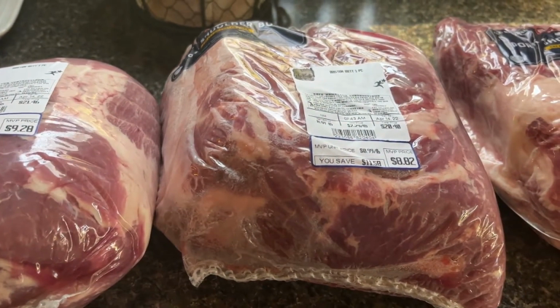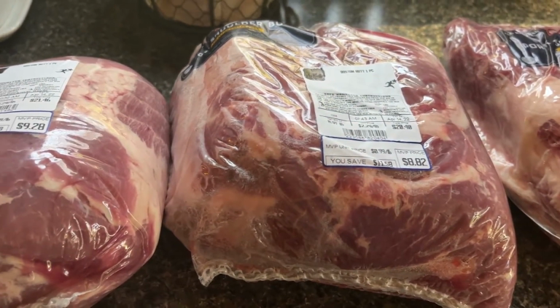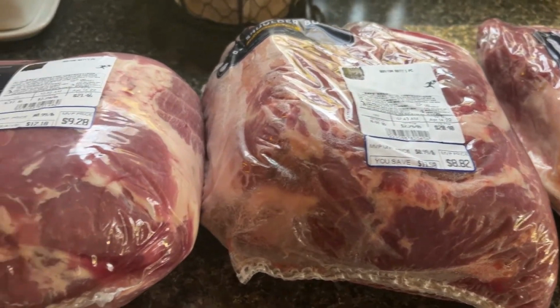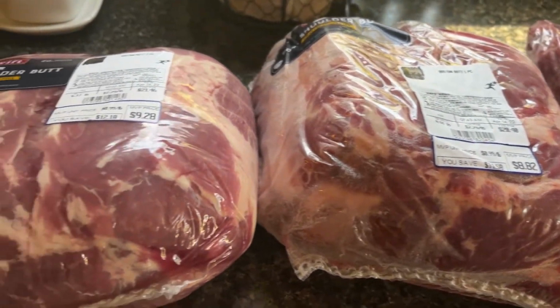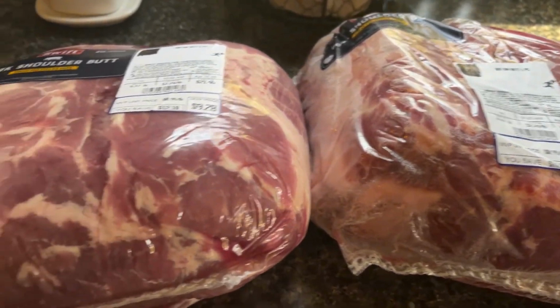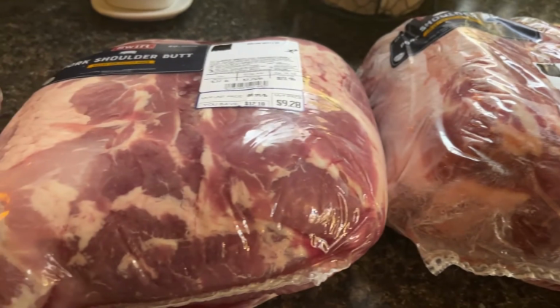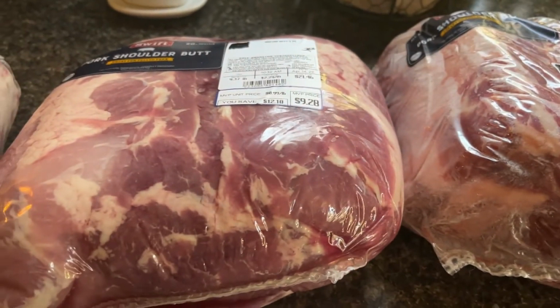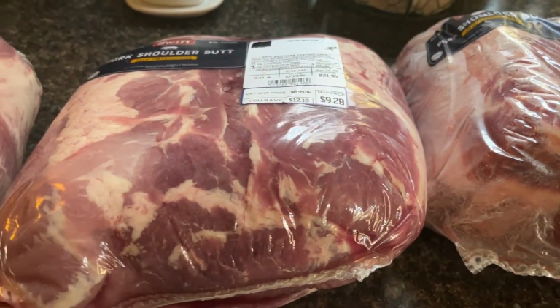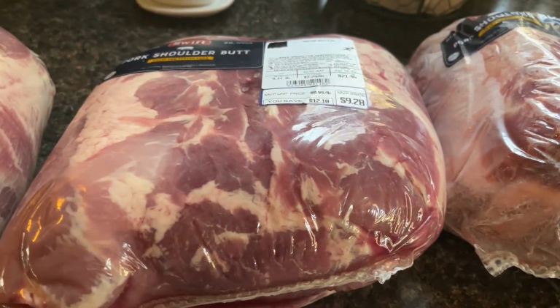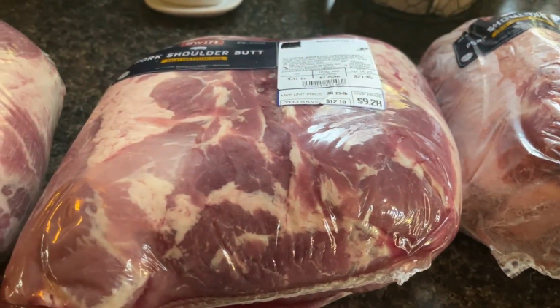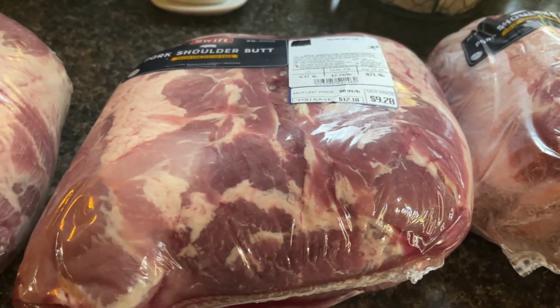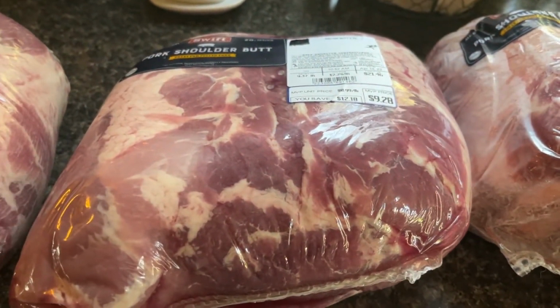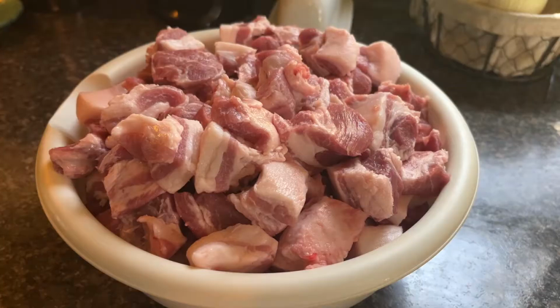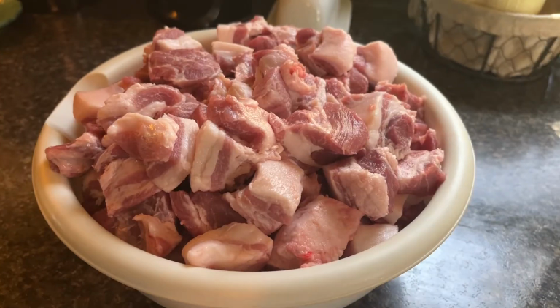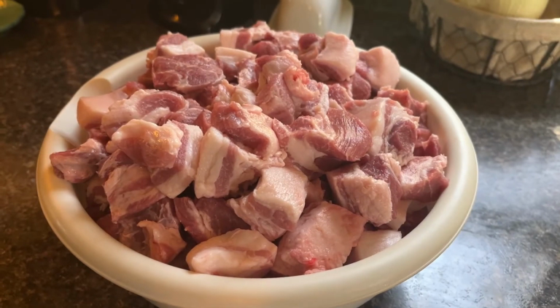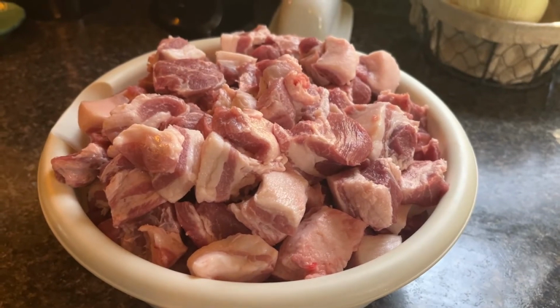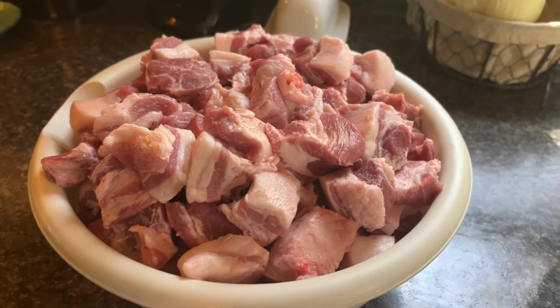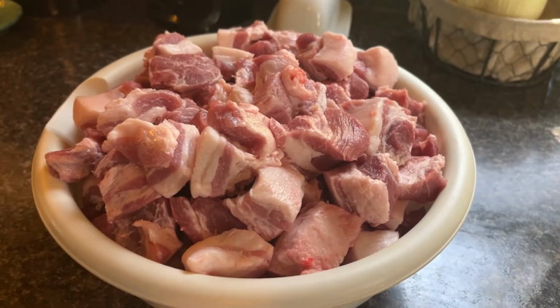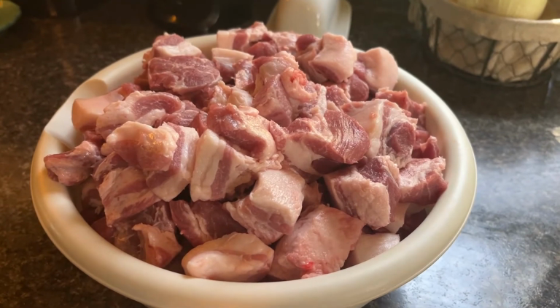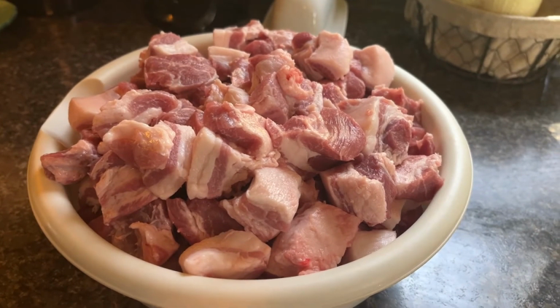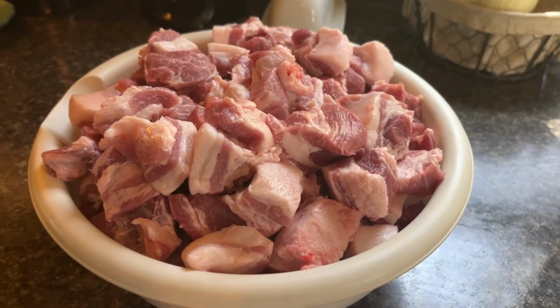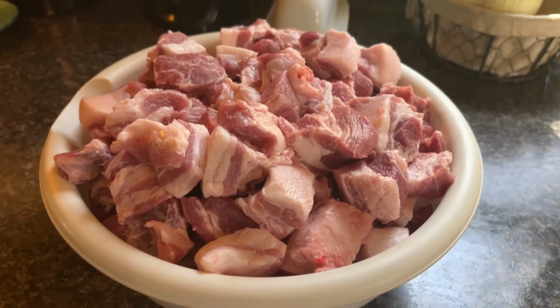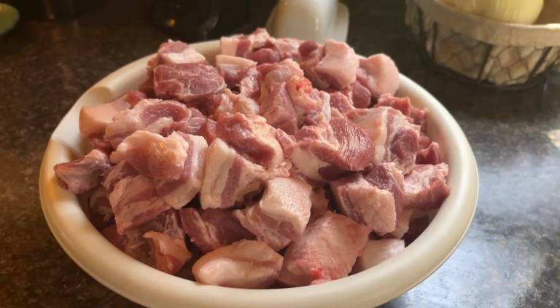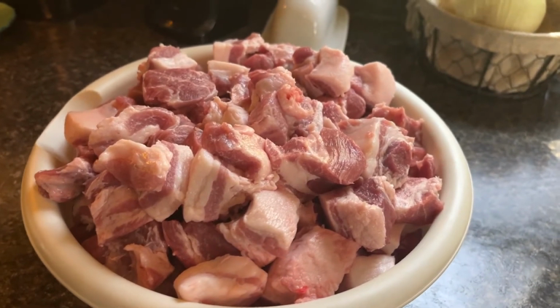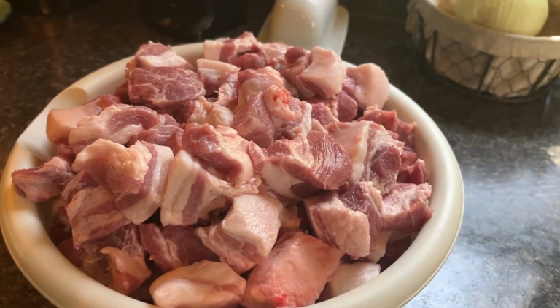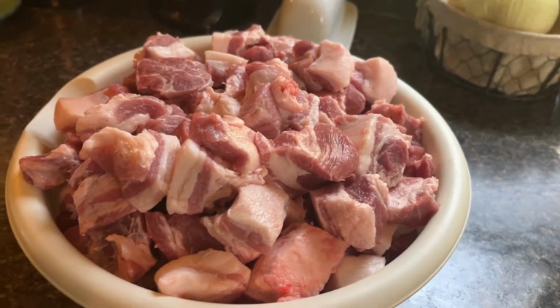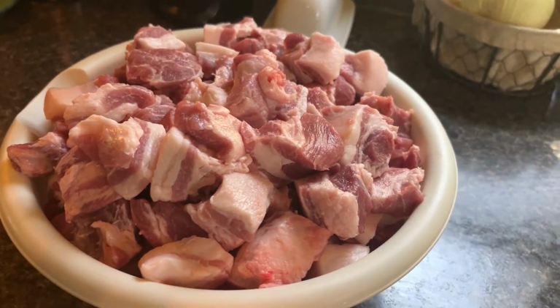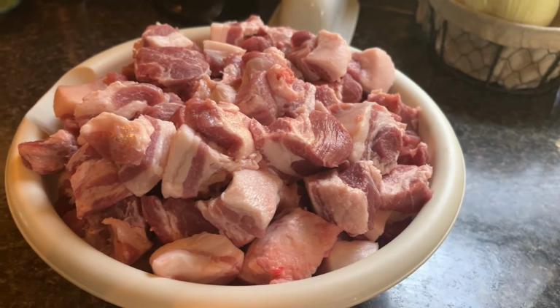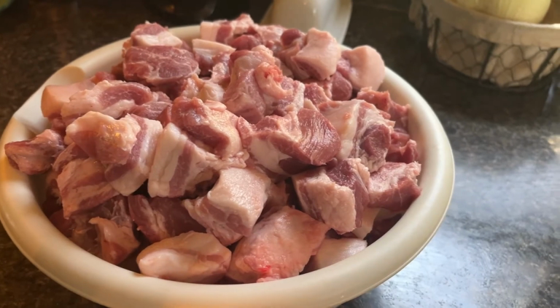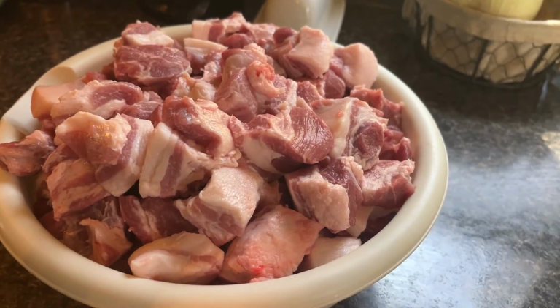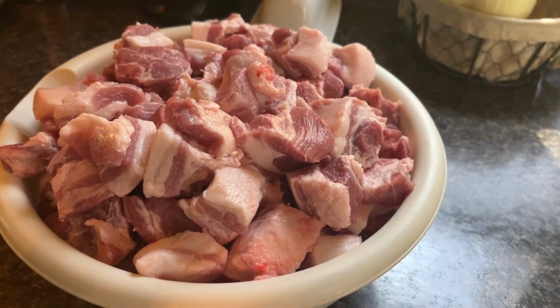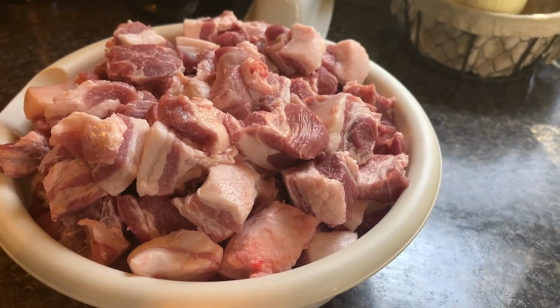Two of them are going to get smoked for pulled pork, and the other two I'm going to grind up and make sausage with. I've got one of them cut up and I'm gonna stick it in the freezer for about an hour.